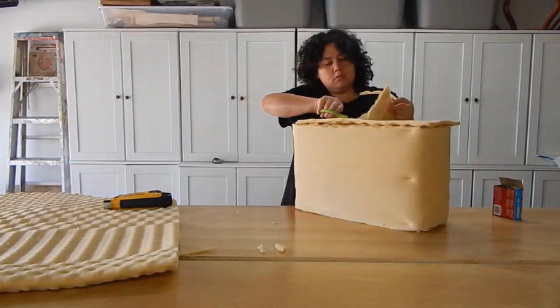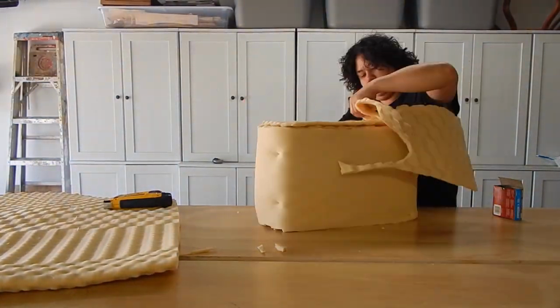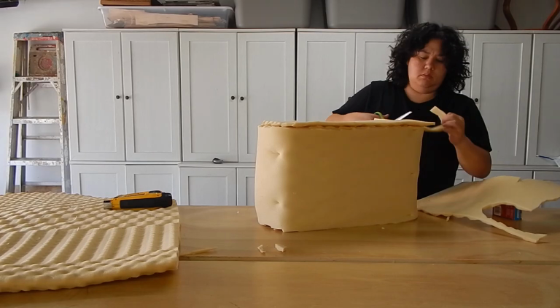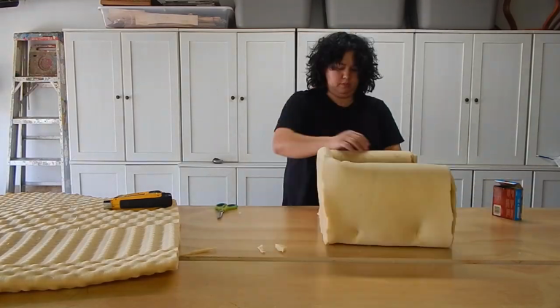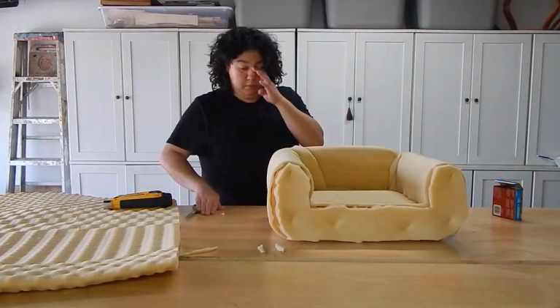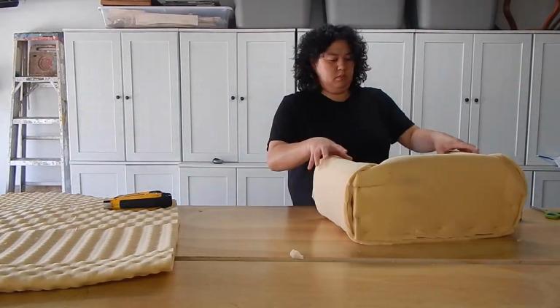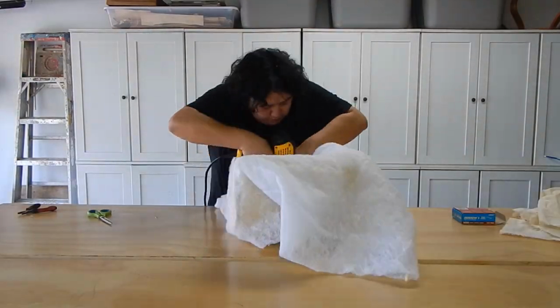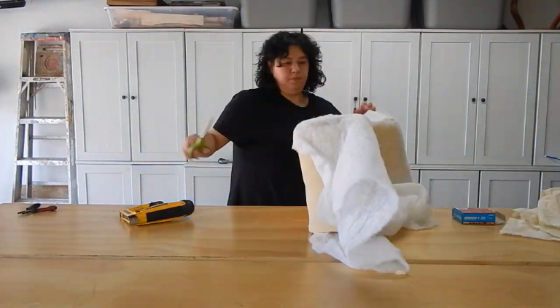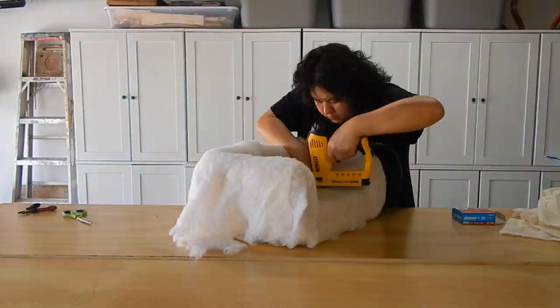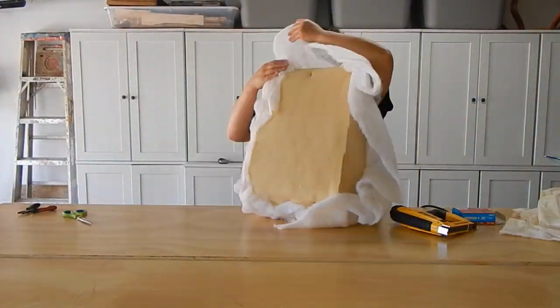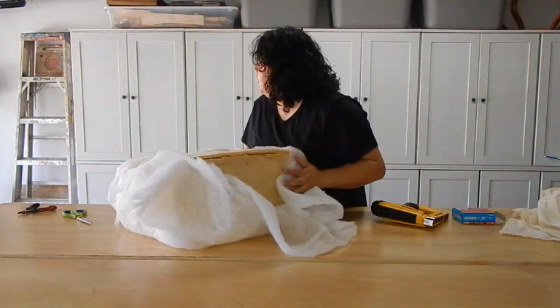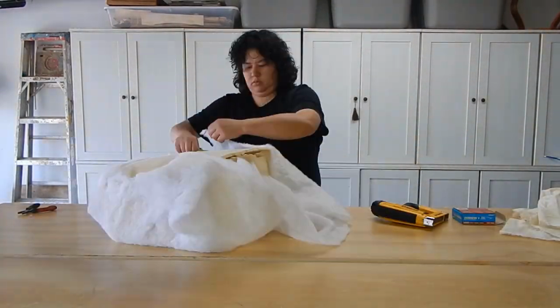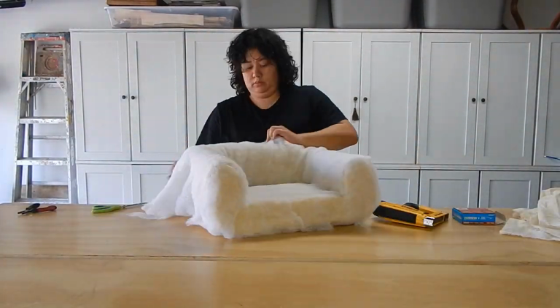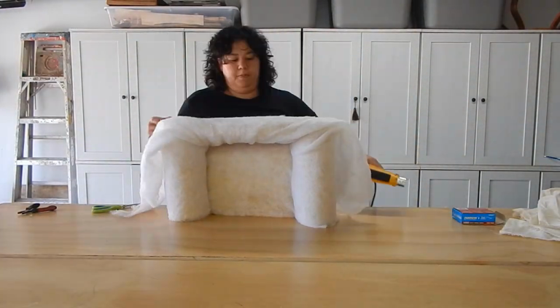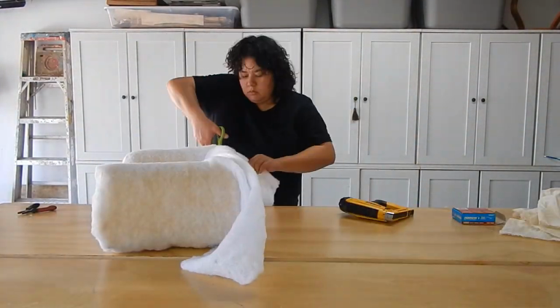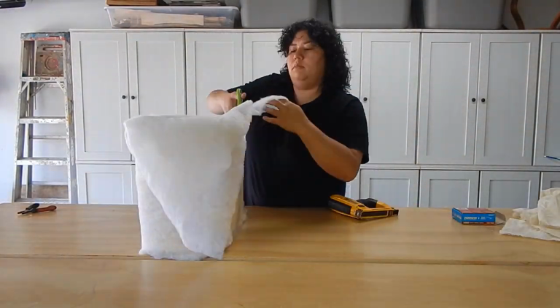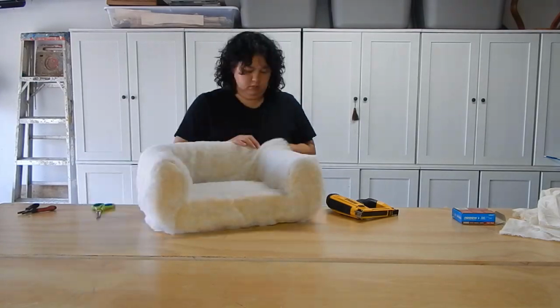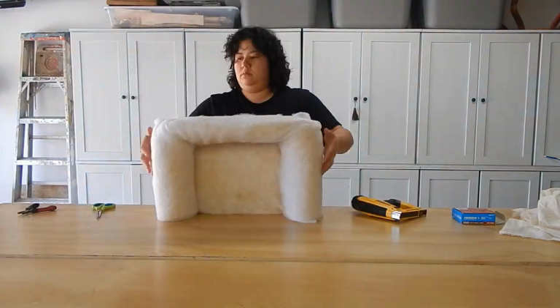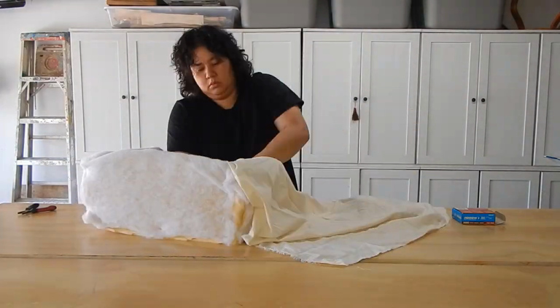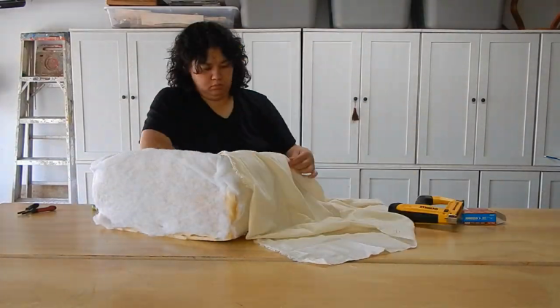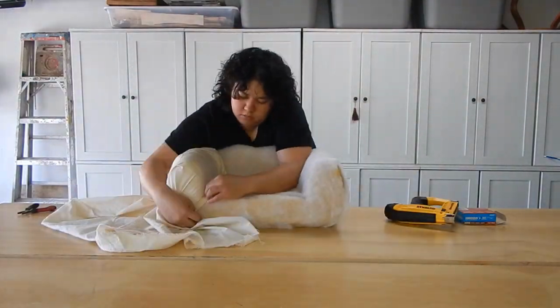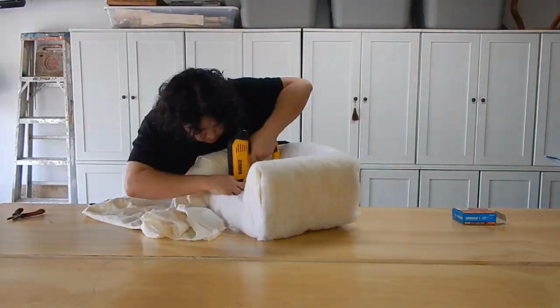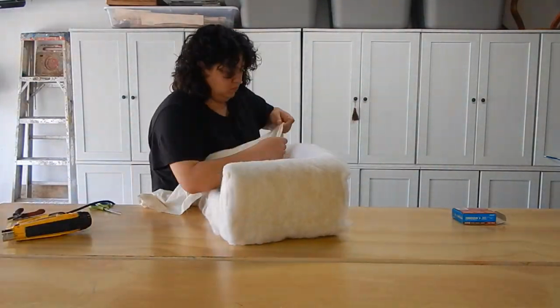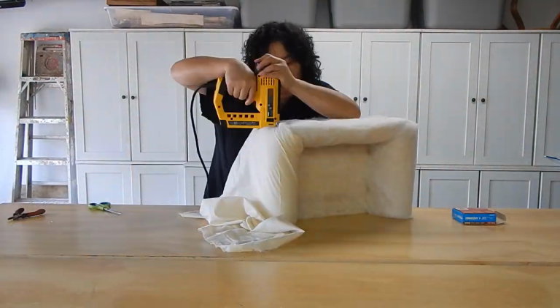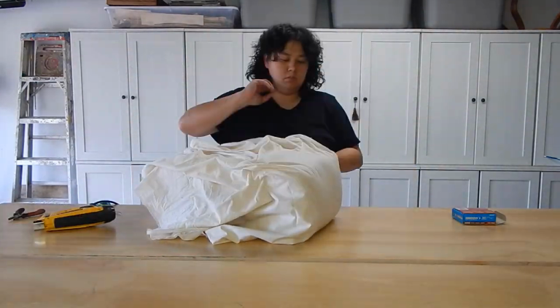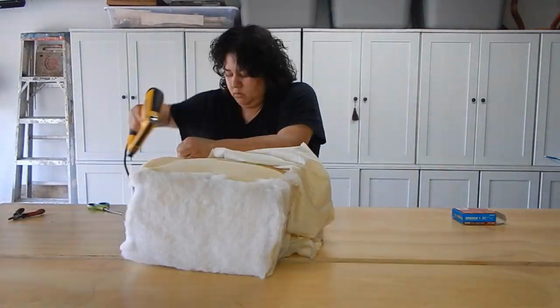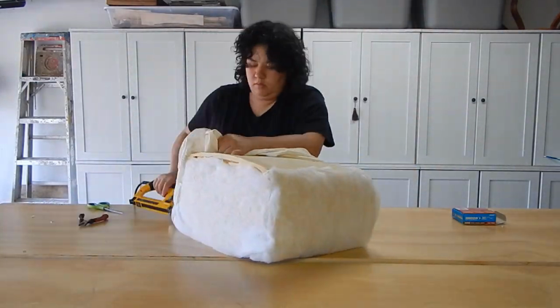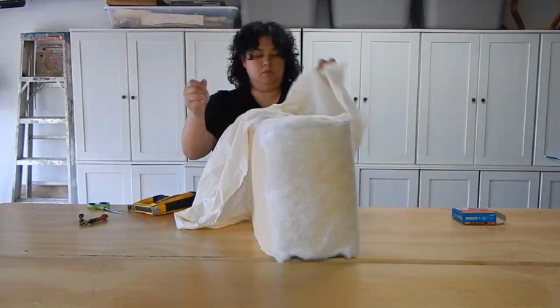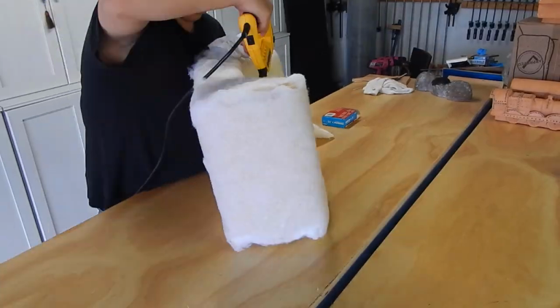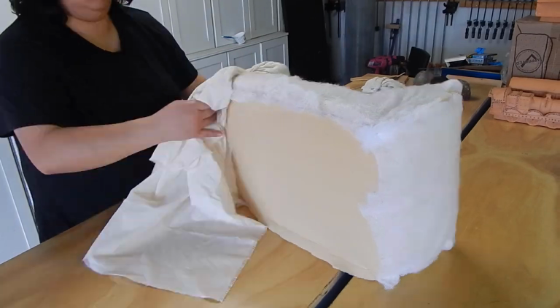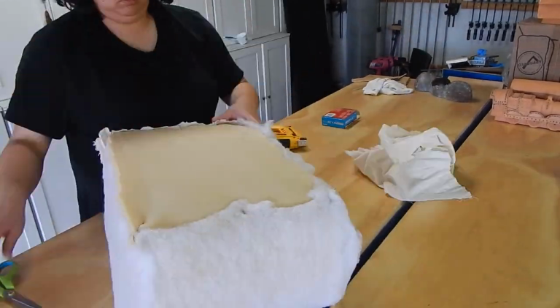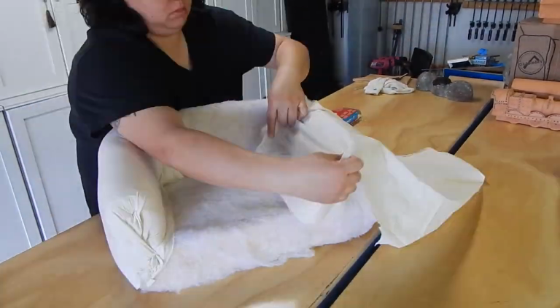Once I staple gunned the foam, I went in with some quilters batting to gain a smoother surface over the foam, and then followed that up with some muslin just to hold all of the stuffing in together.